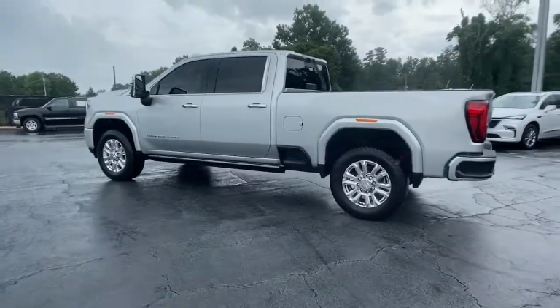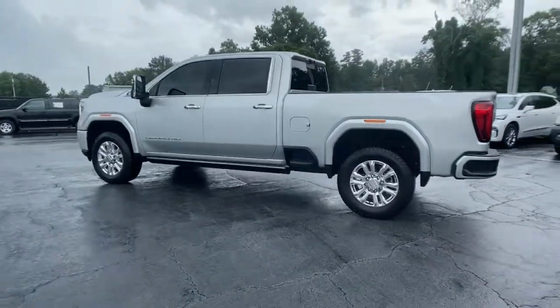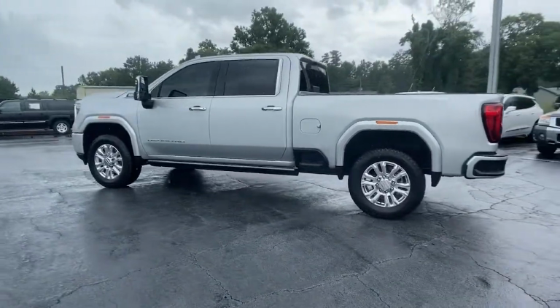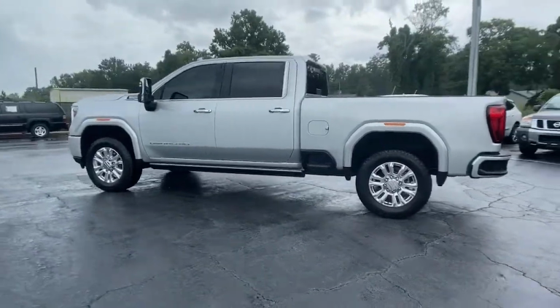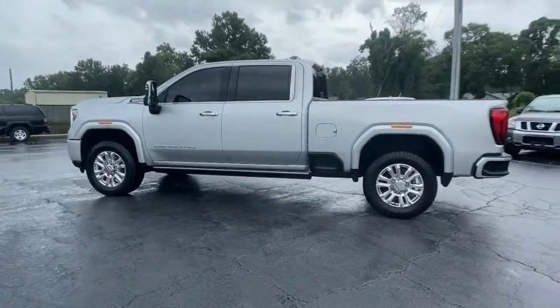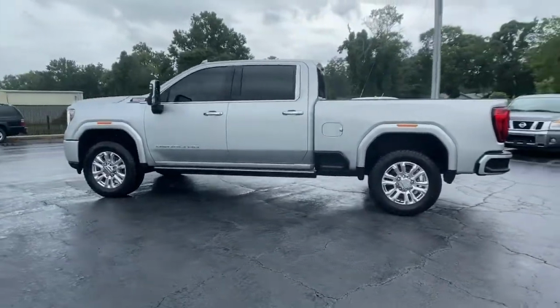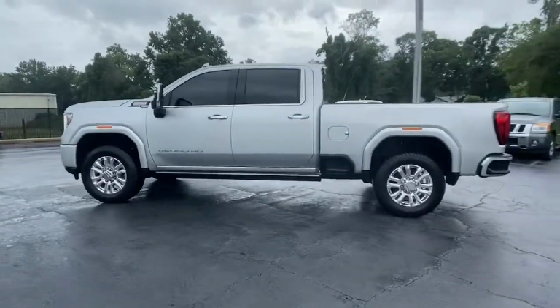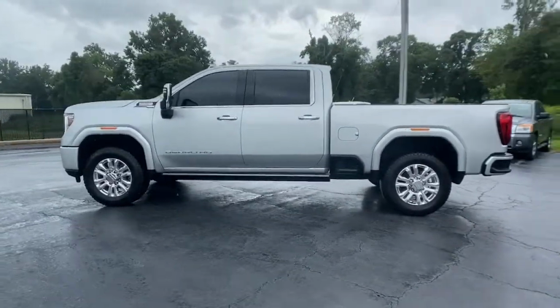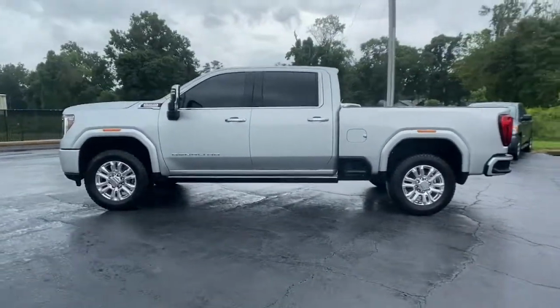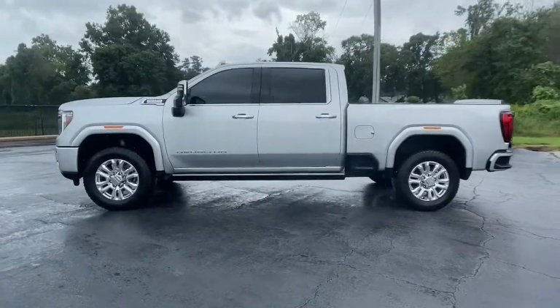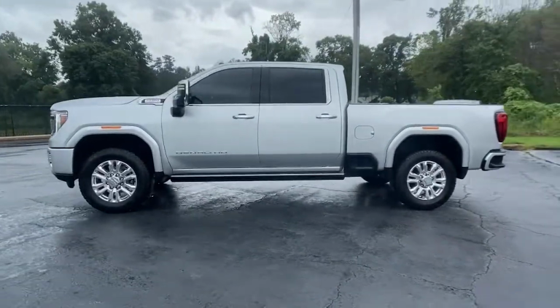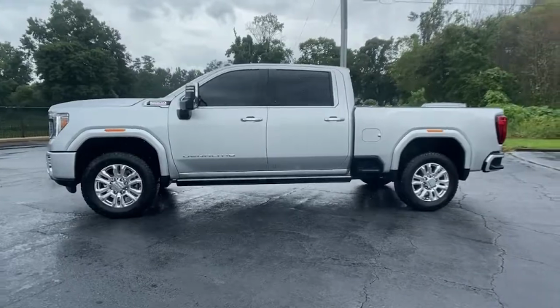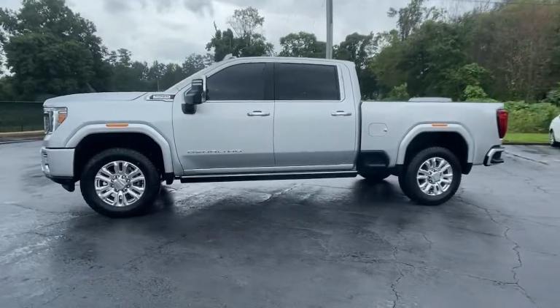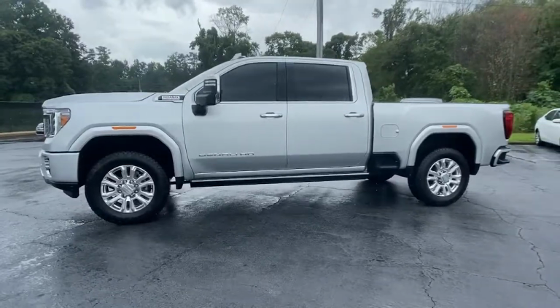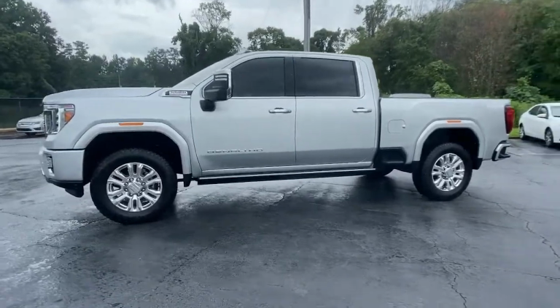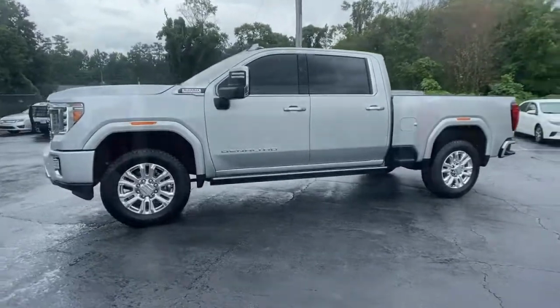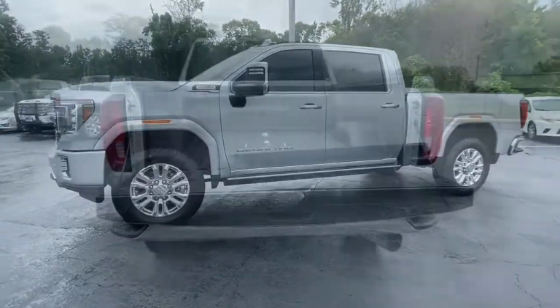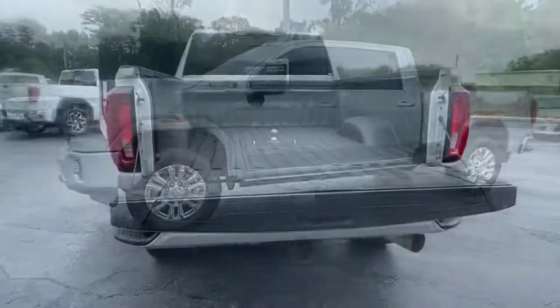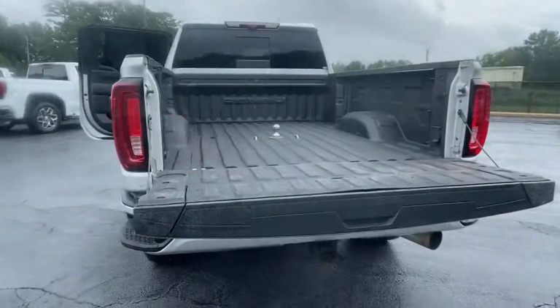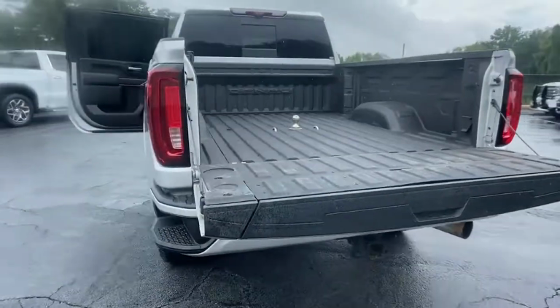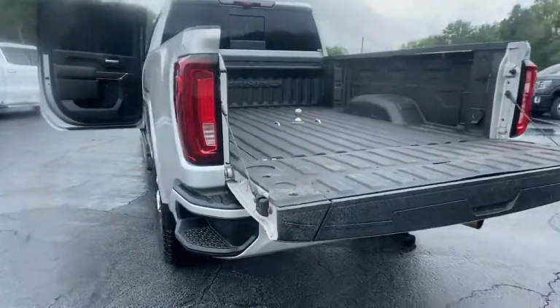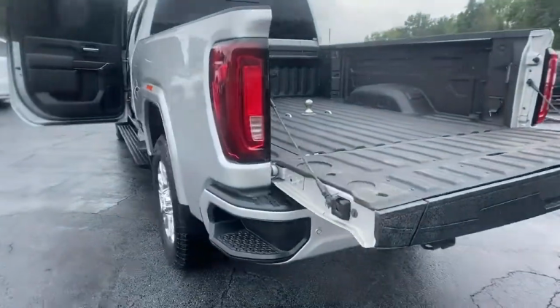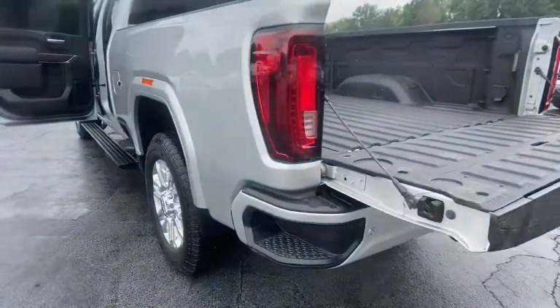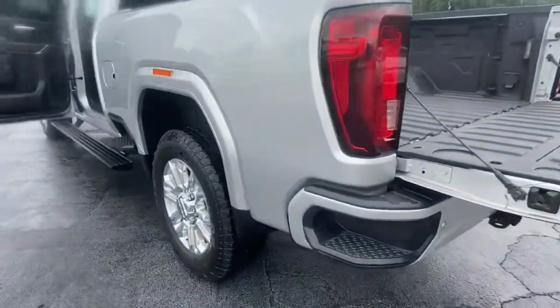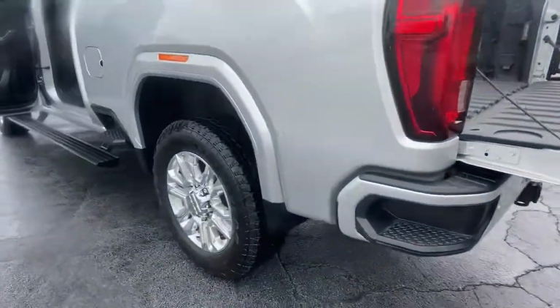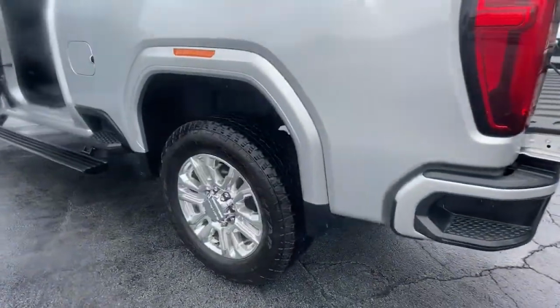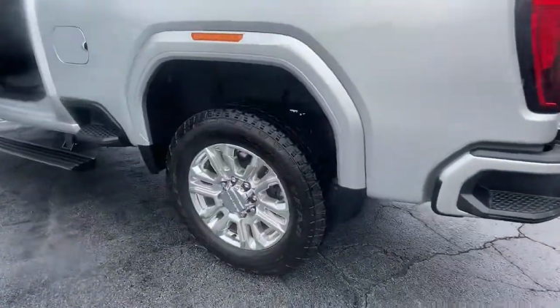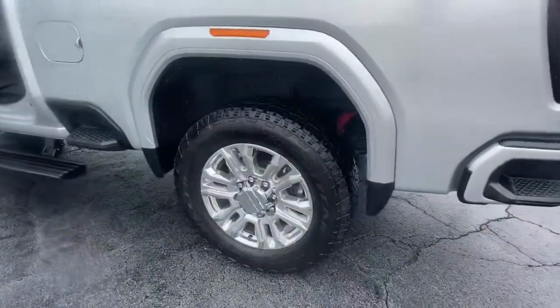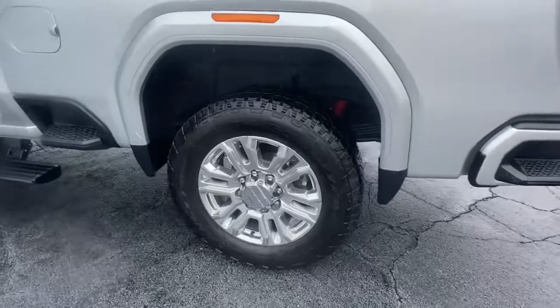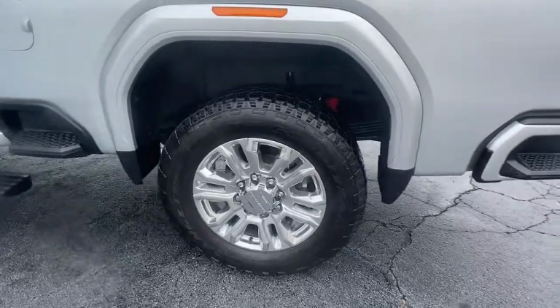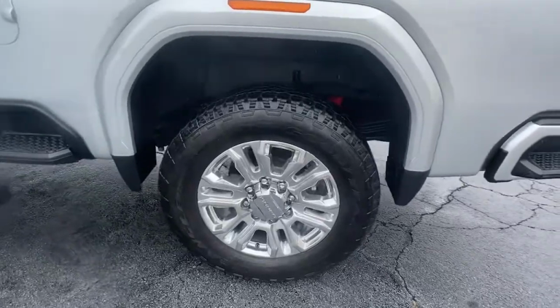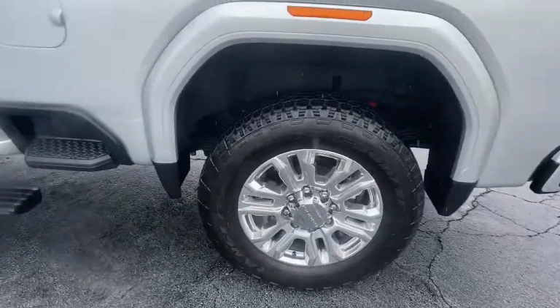These are just some of the great options this vehicle comes with: navigation system, sun/moonroof, heated driver's seat, keyless entry, and 4x4.